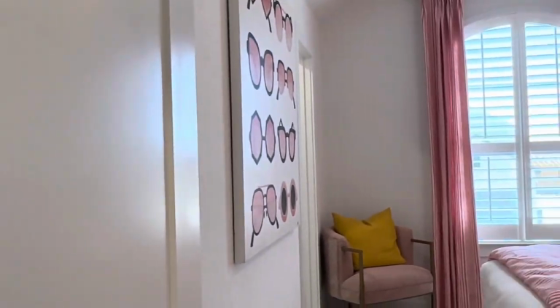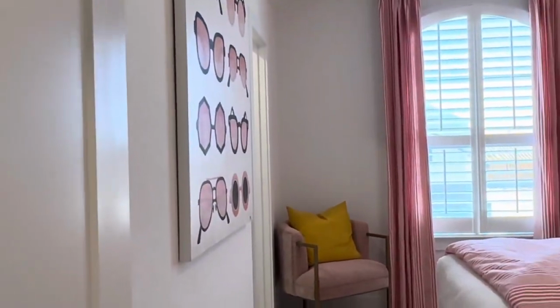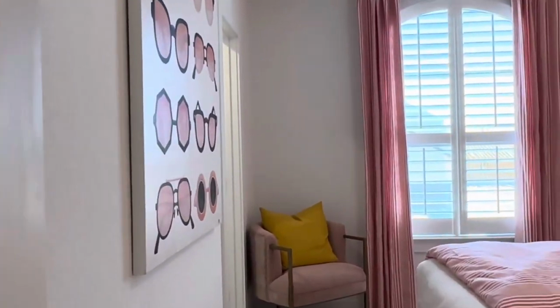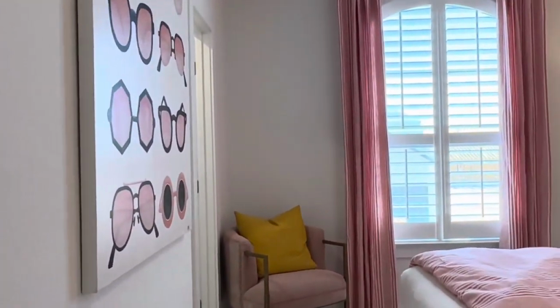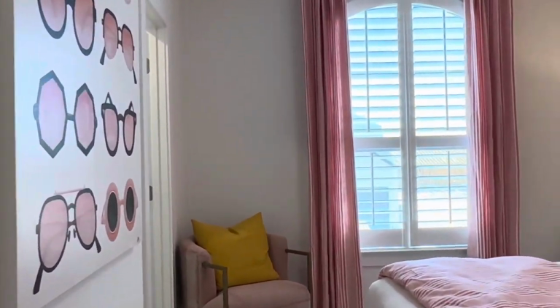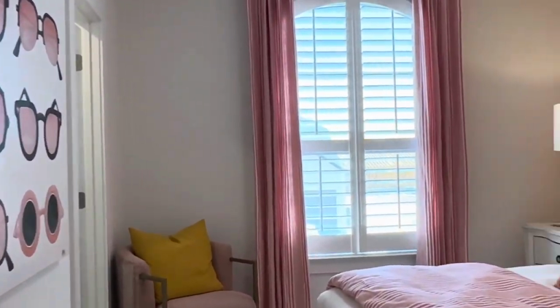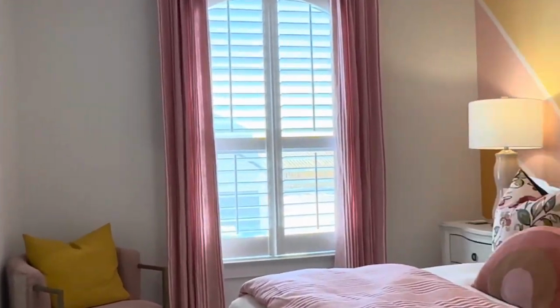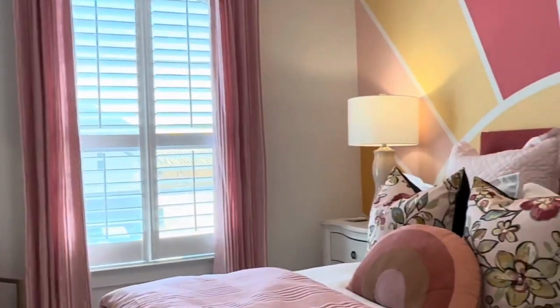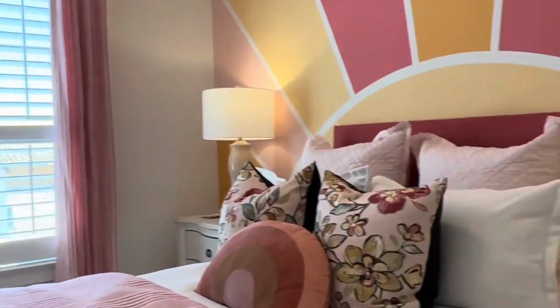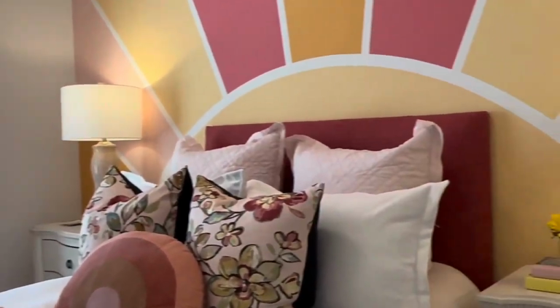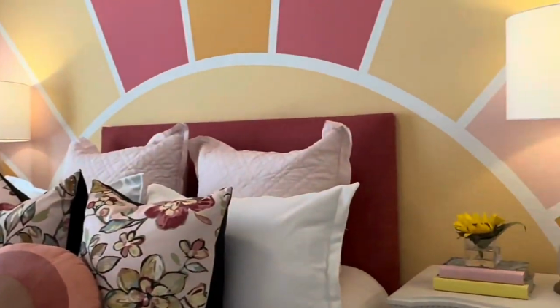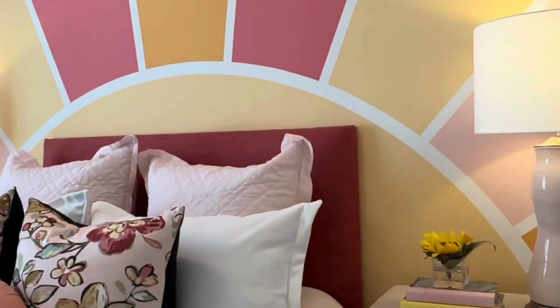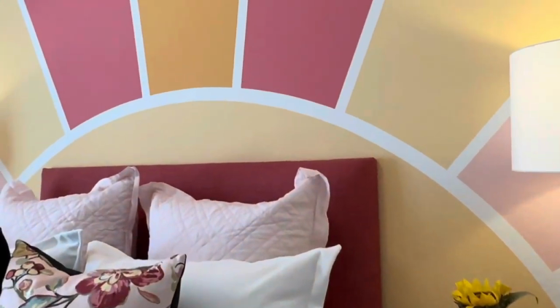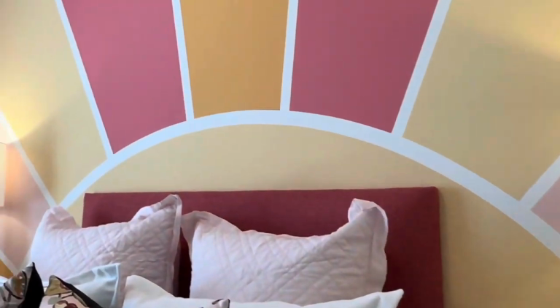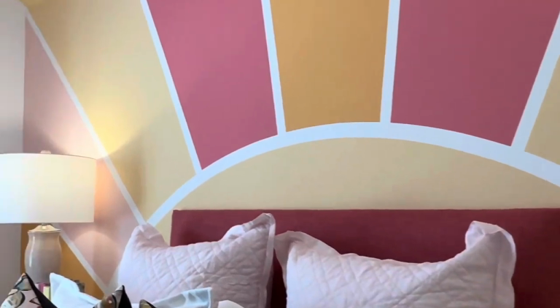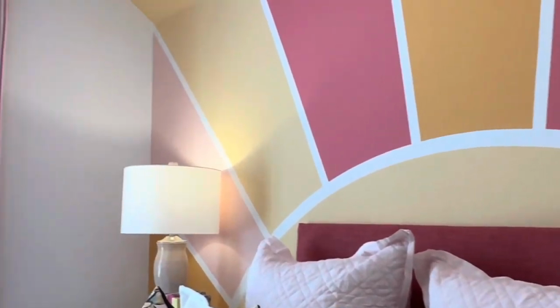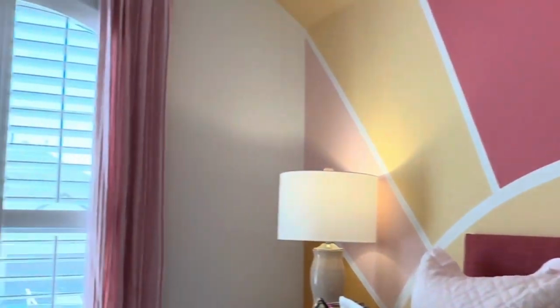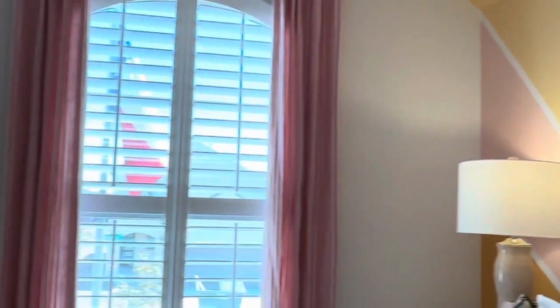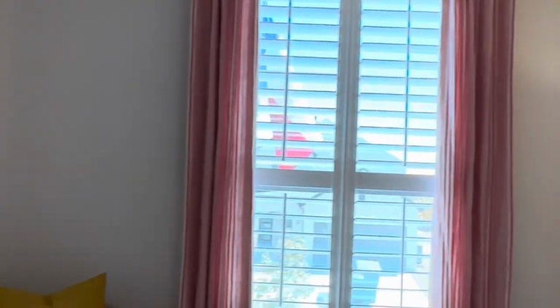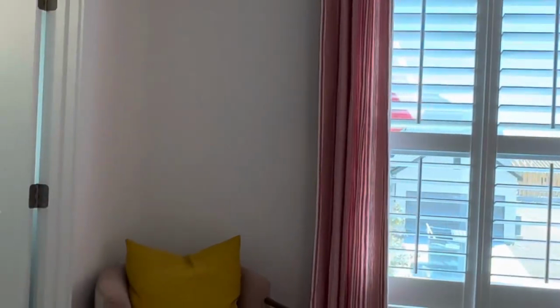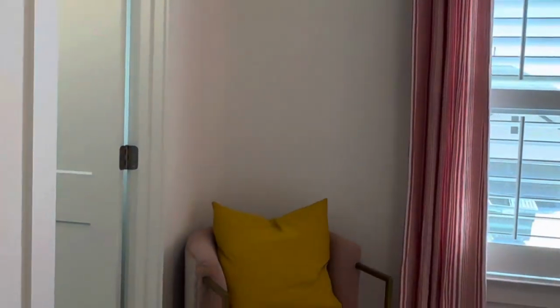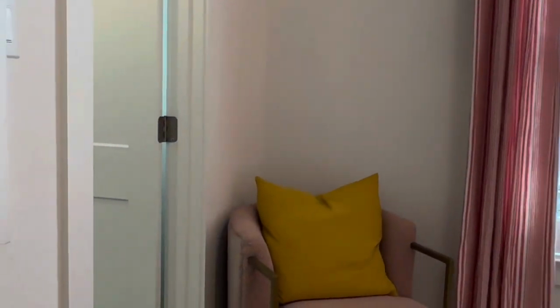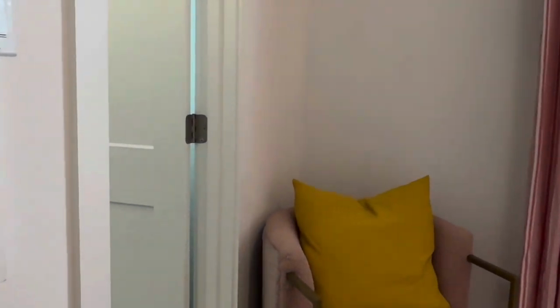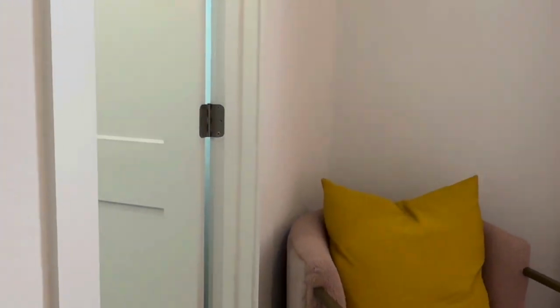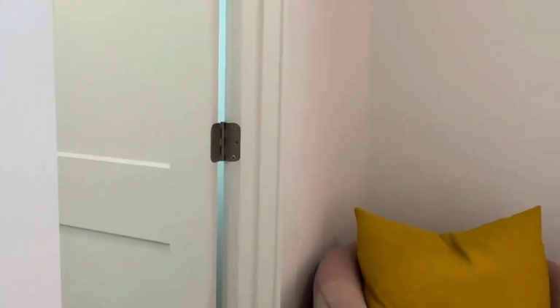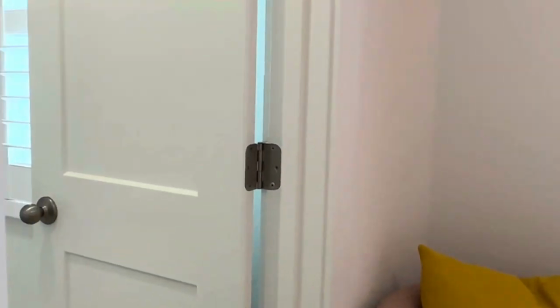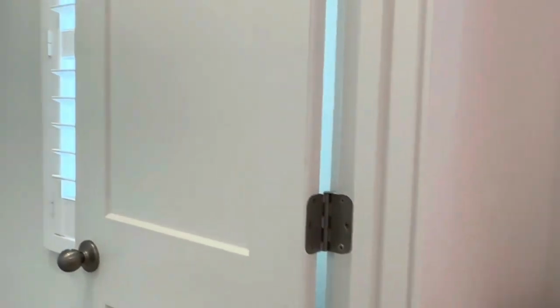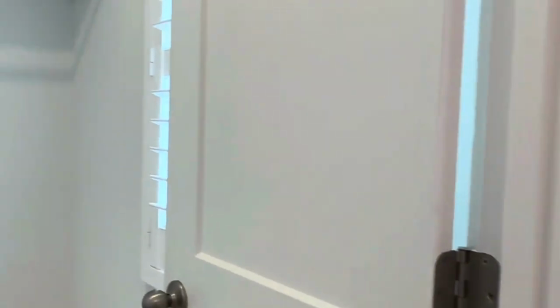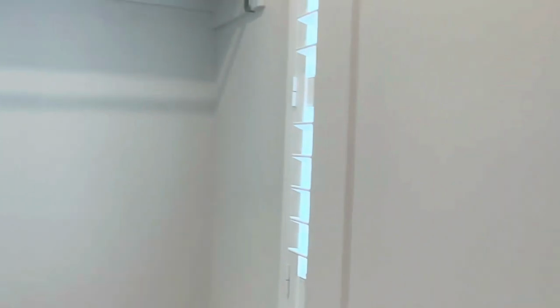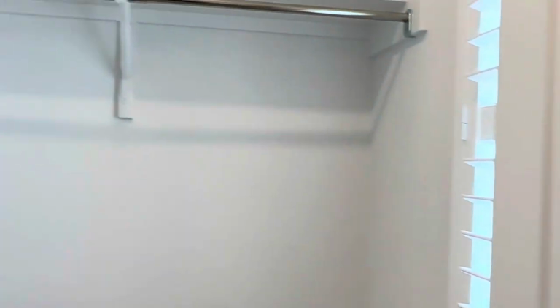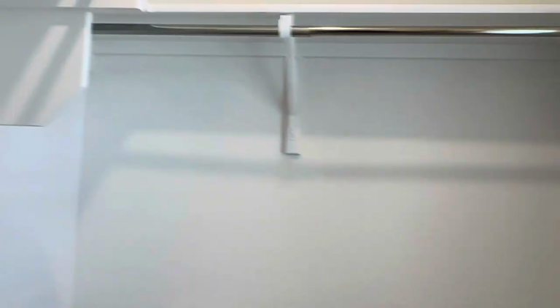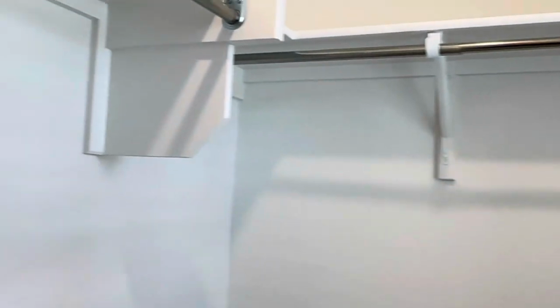Here's one of the bedrooms — they decorate it so cute. And it has a walk-in closet with a window, which is really nice.